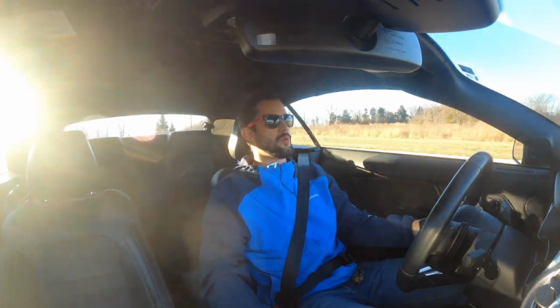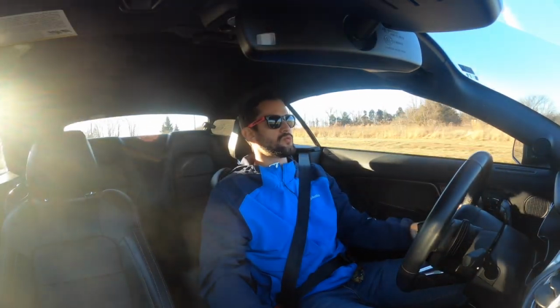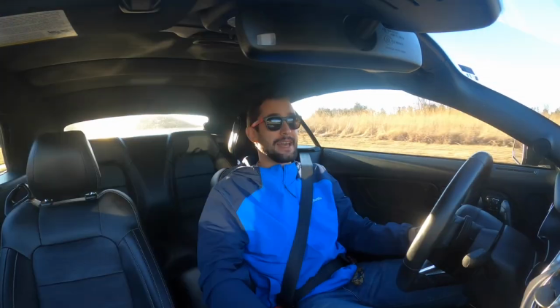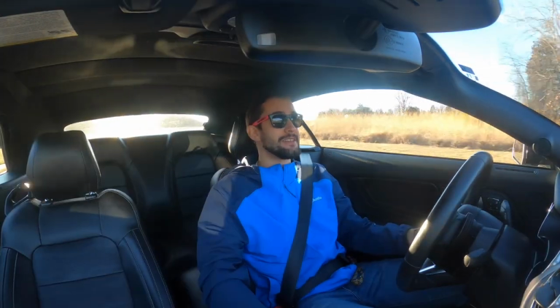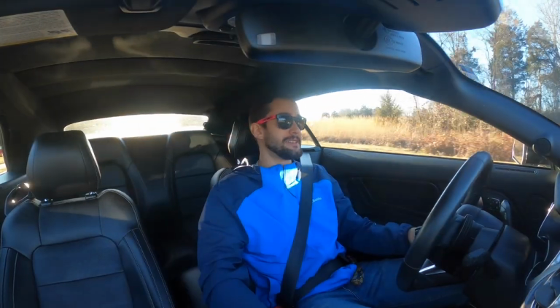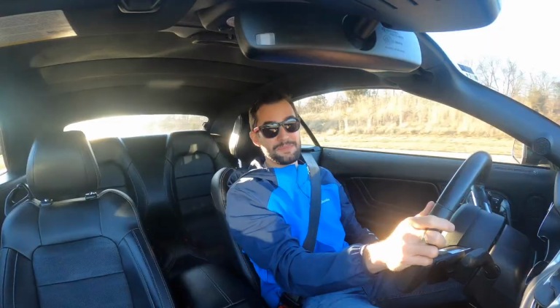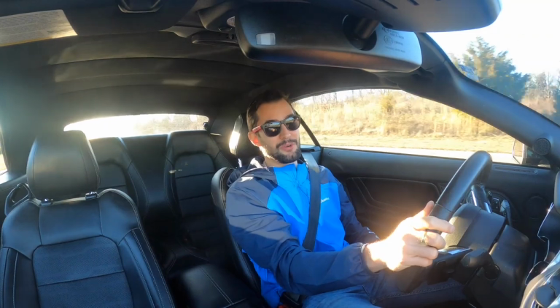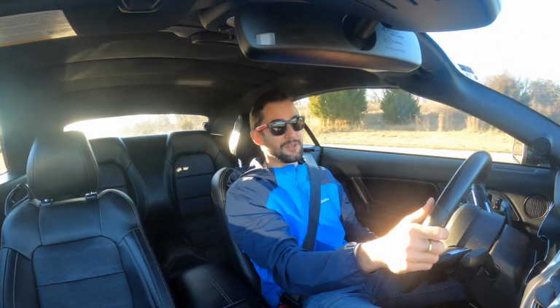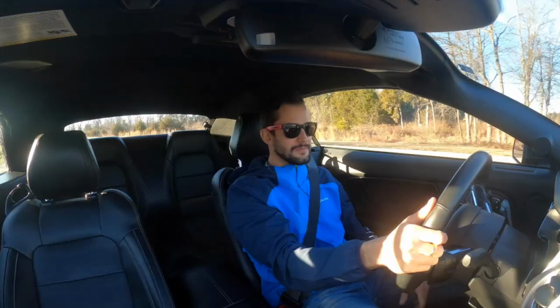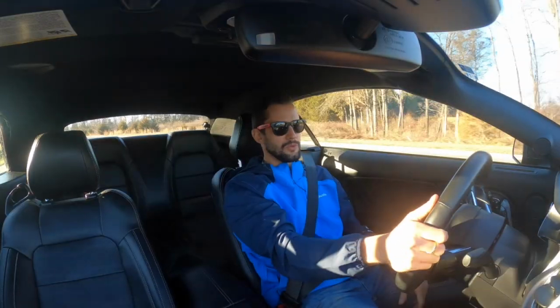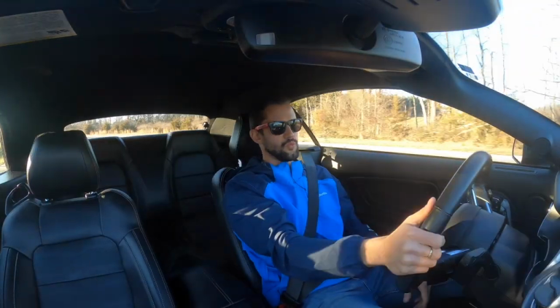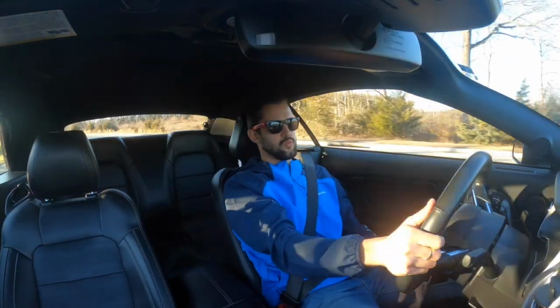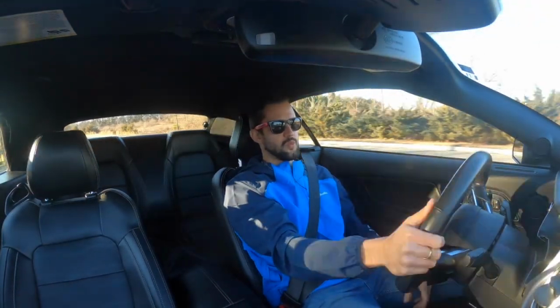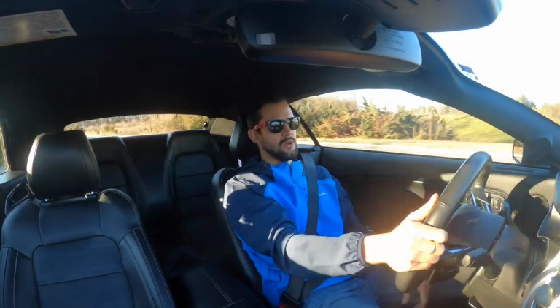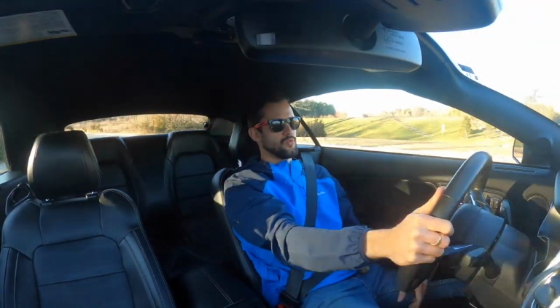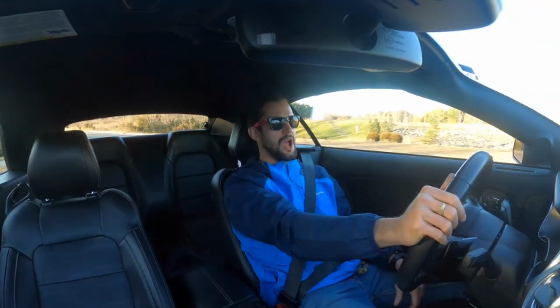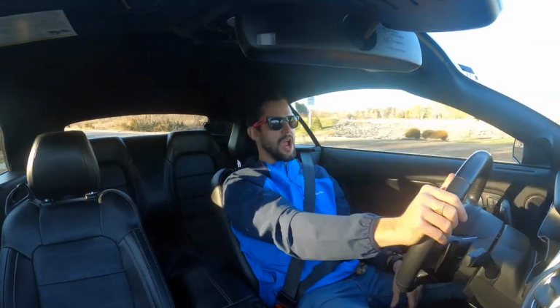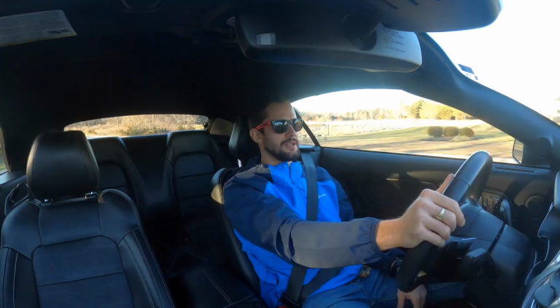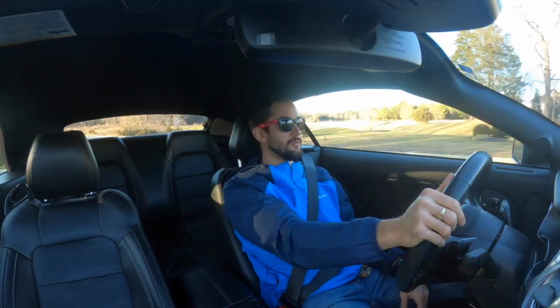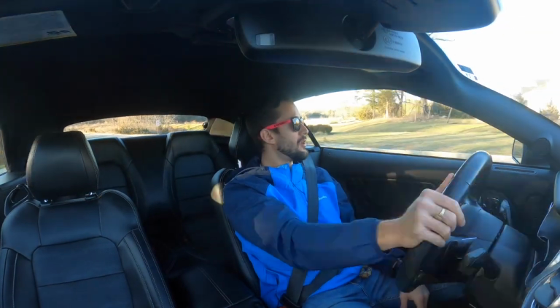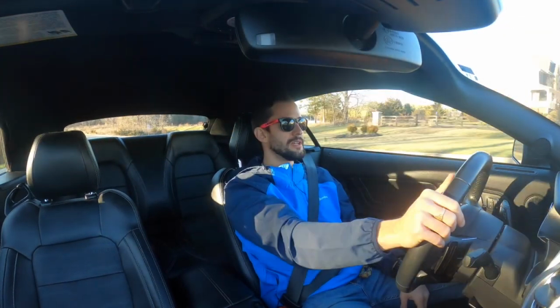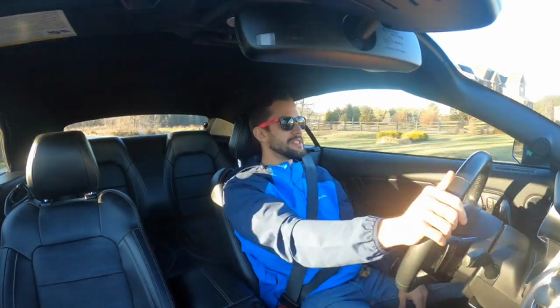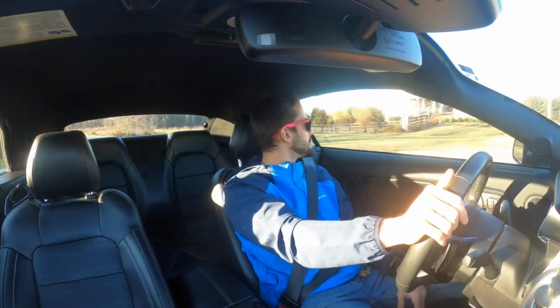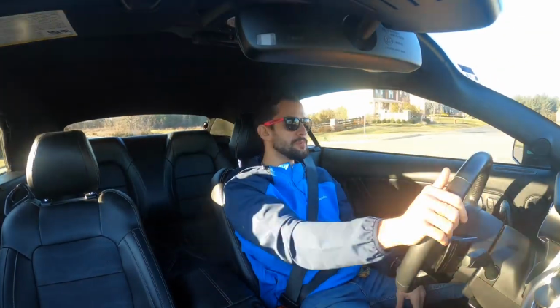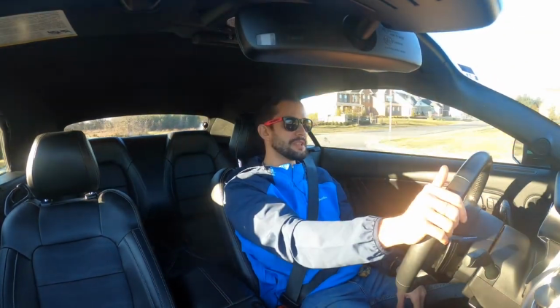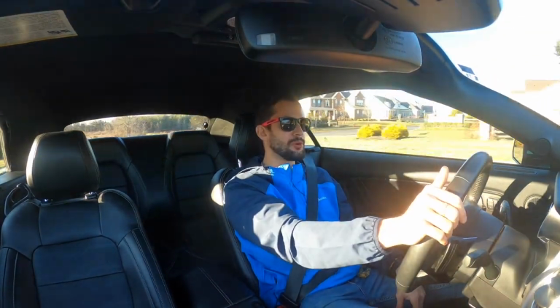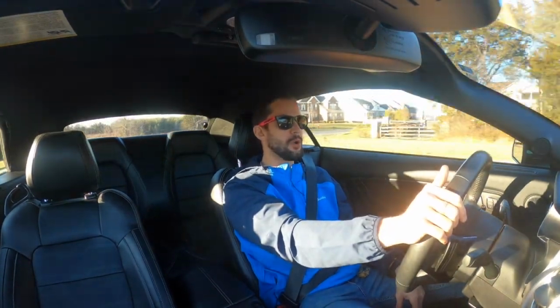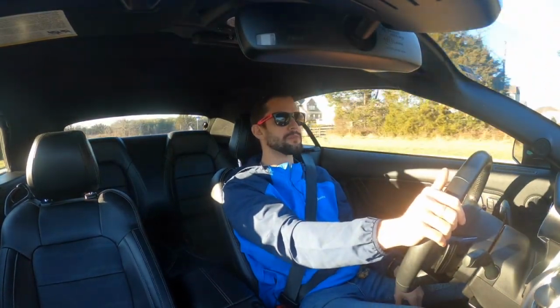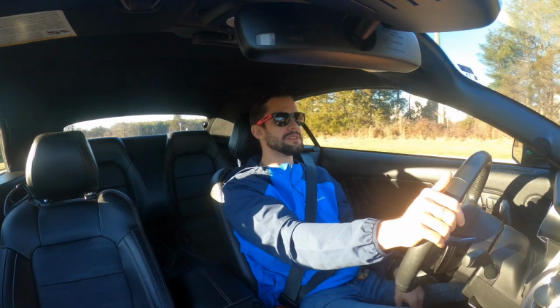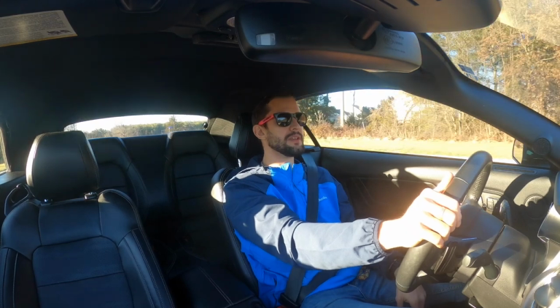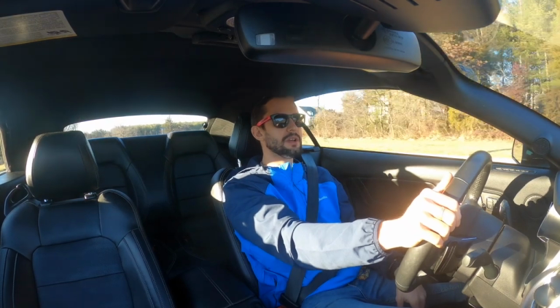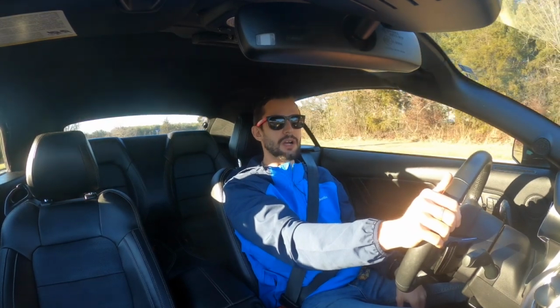Whoa — that hits. That definitely burned out there too. Once you put this thing in sport mode, it's a whole different beast.